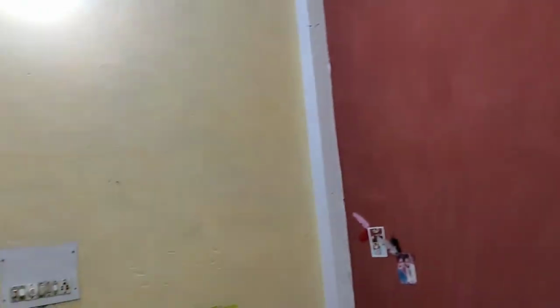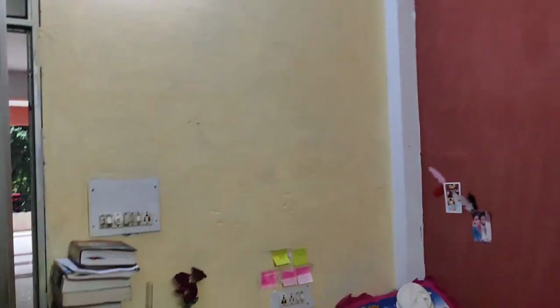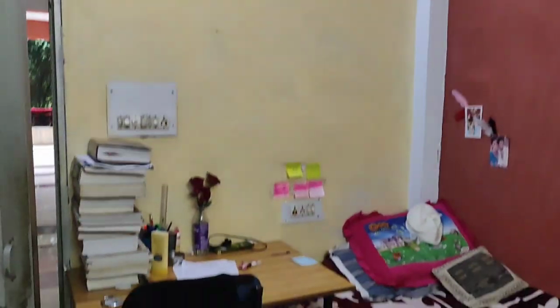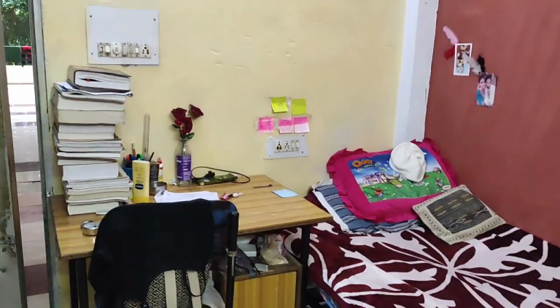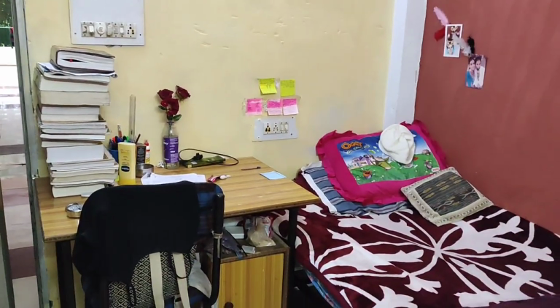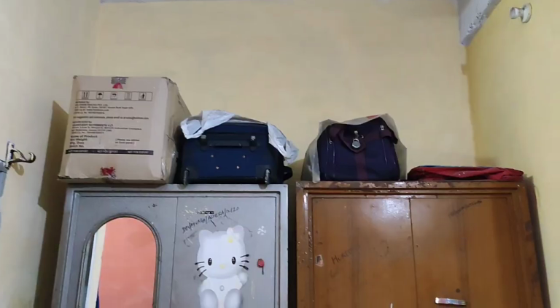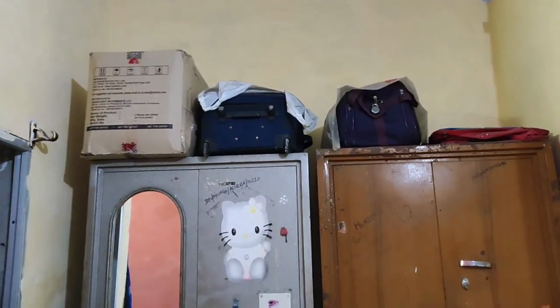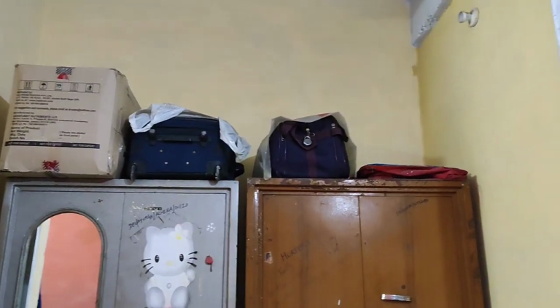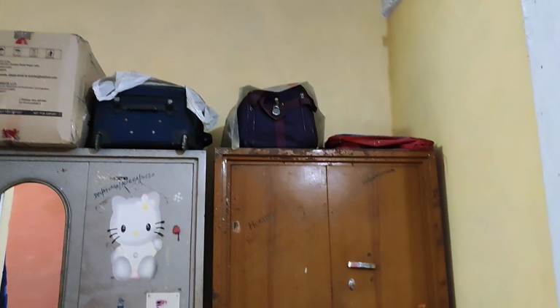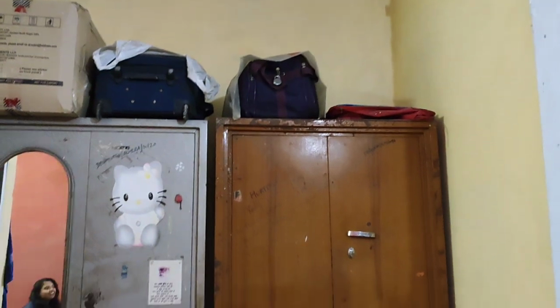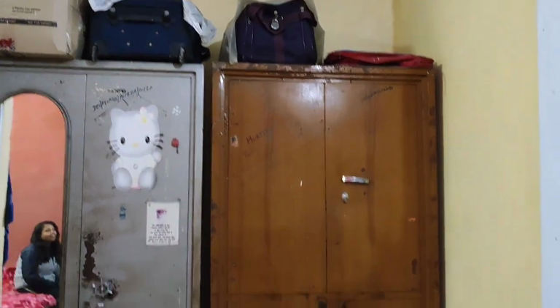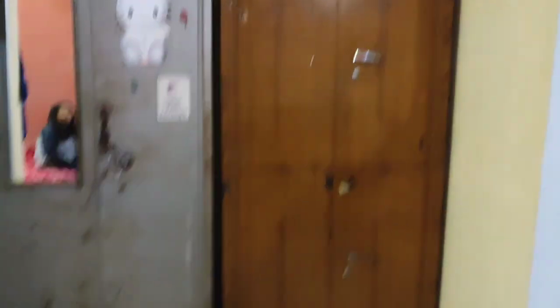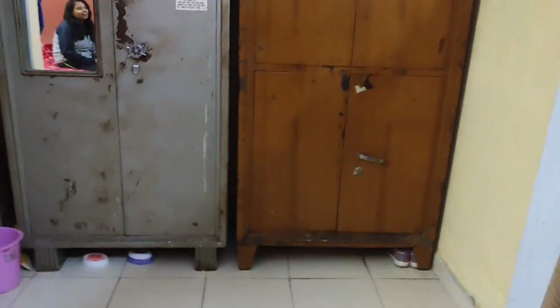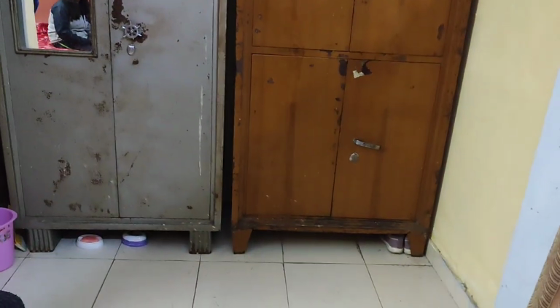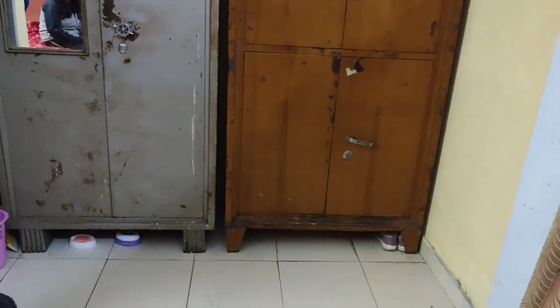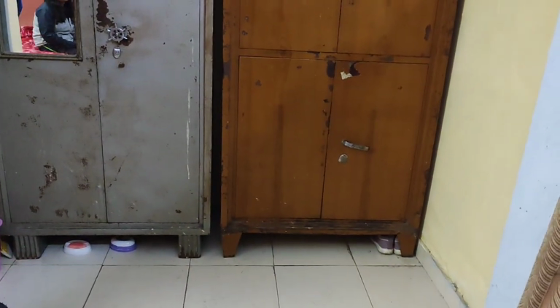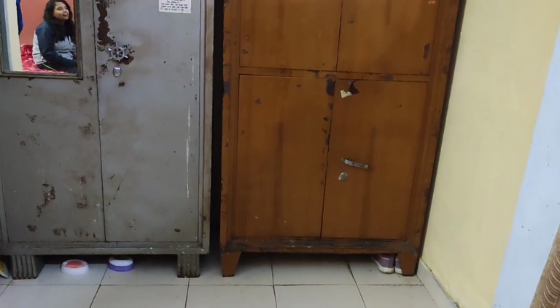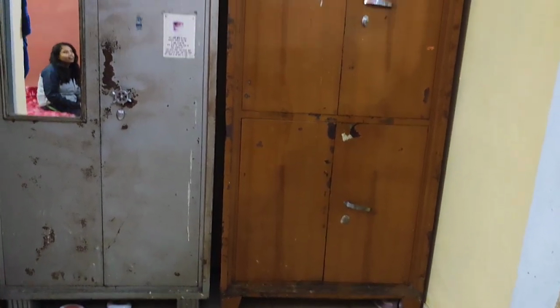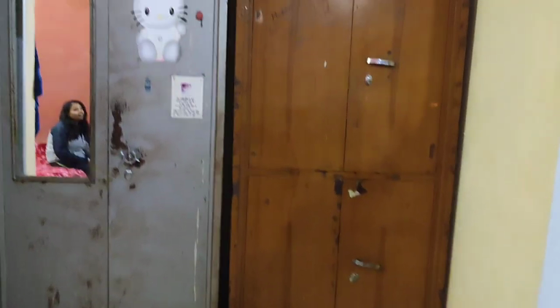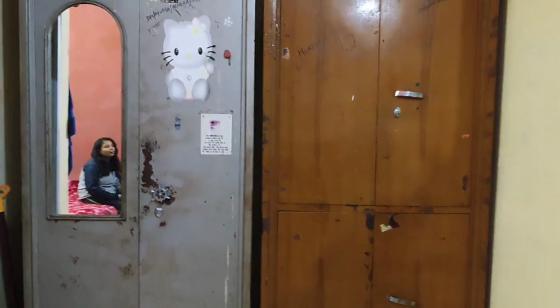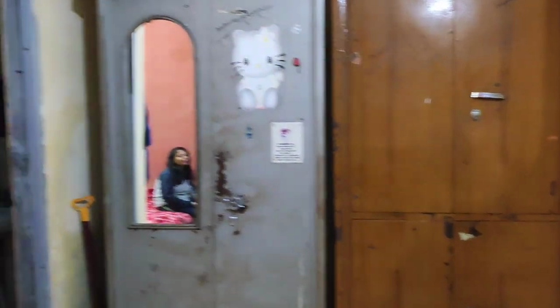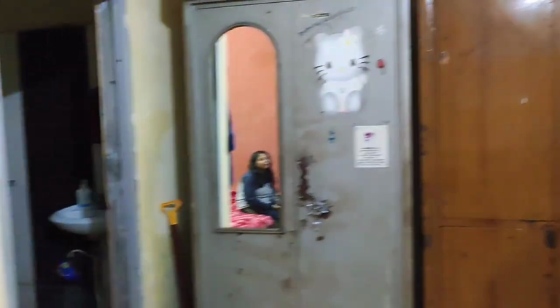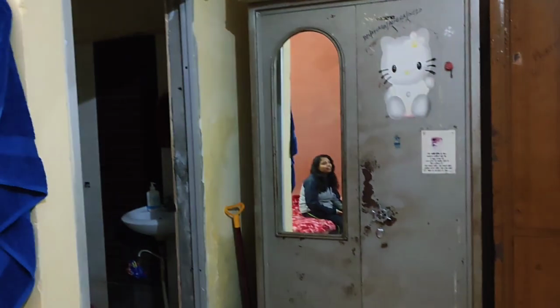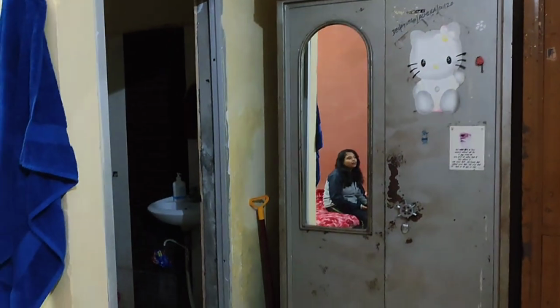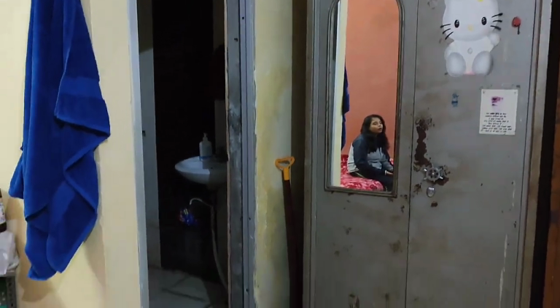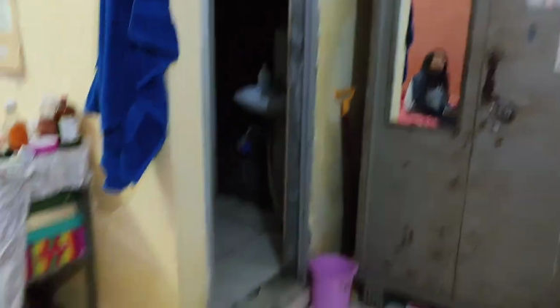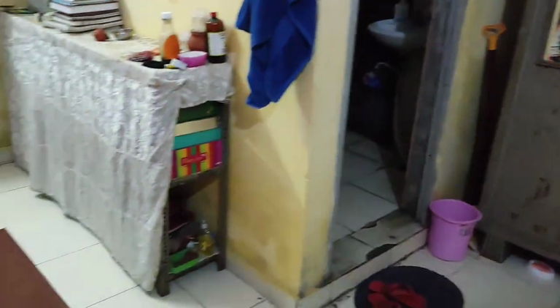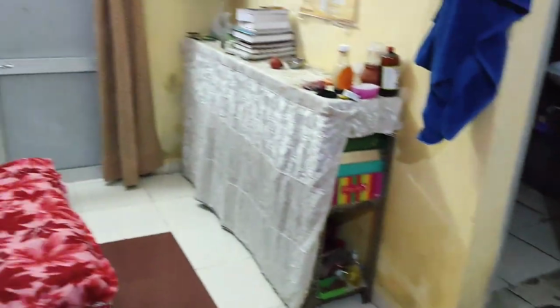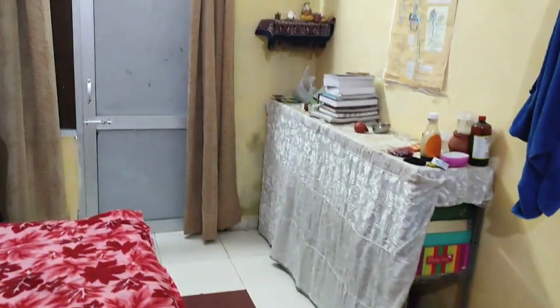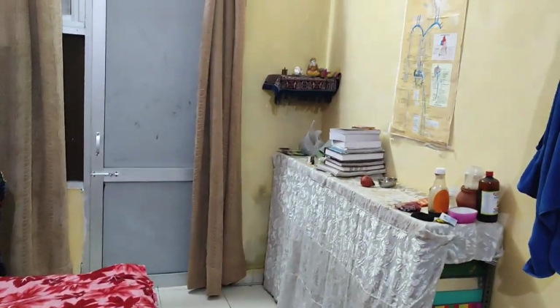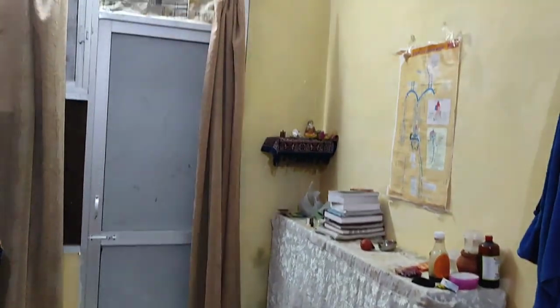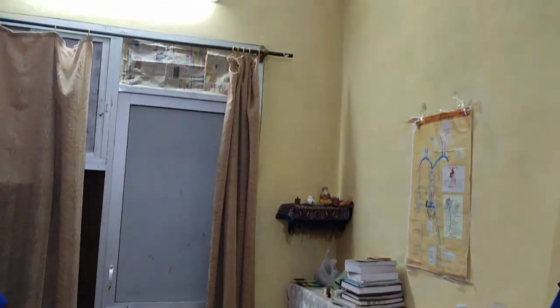This is her room. One individual gets a covered space and there is an attached washroom. So yeah, this is the look.